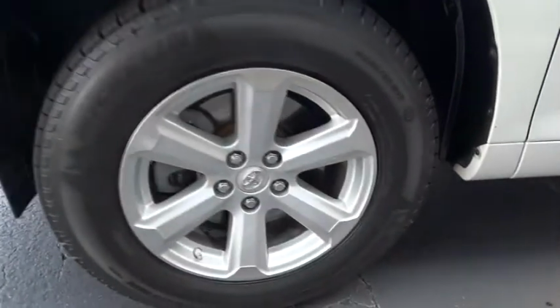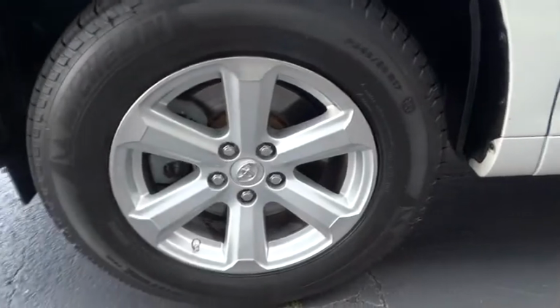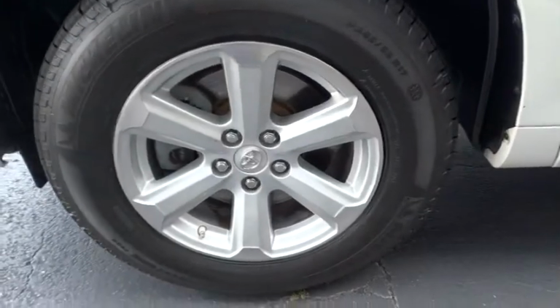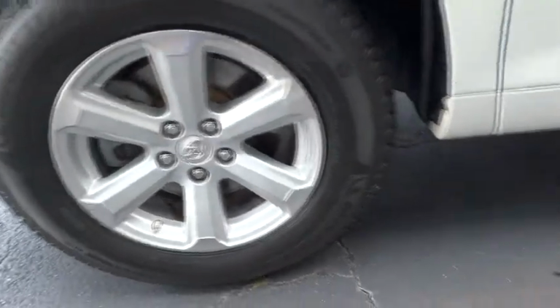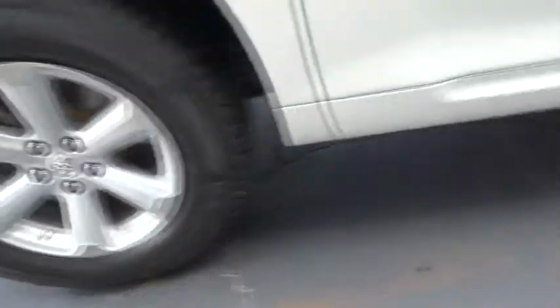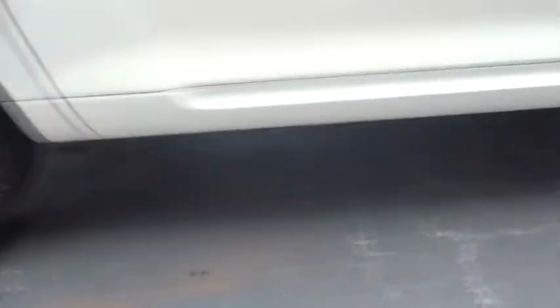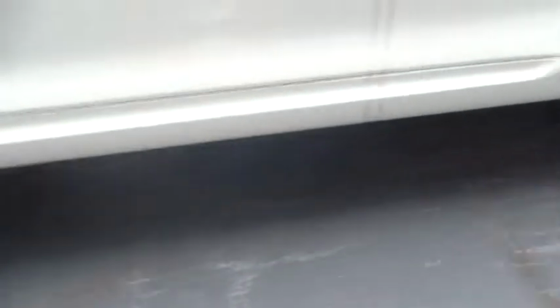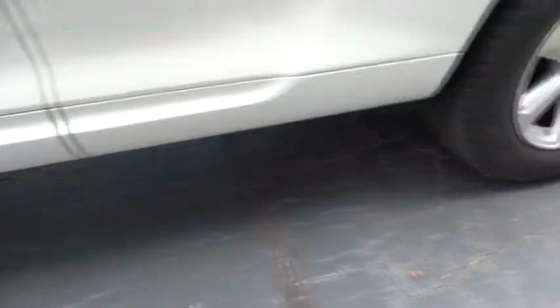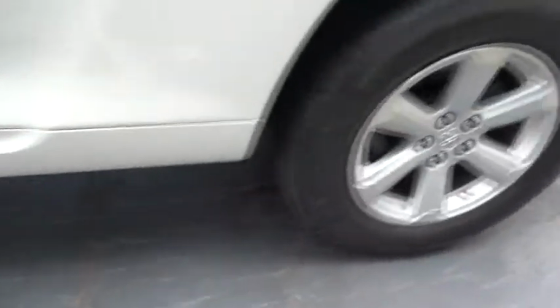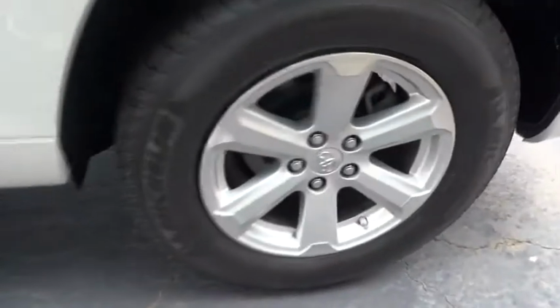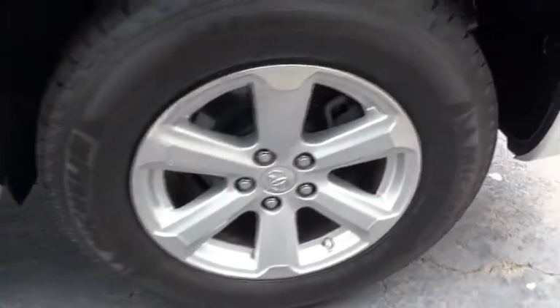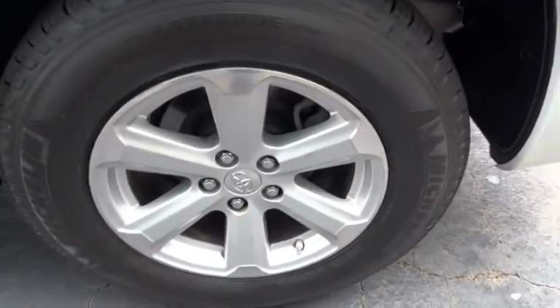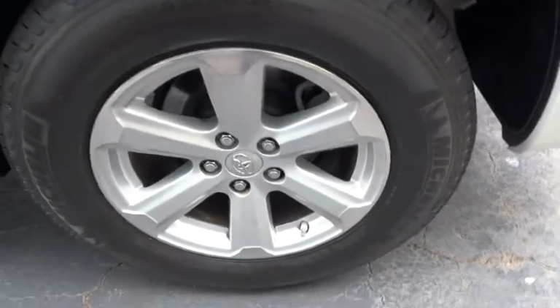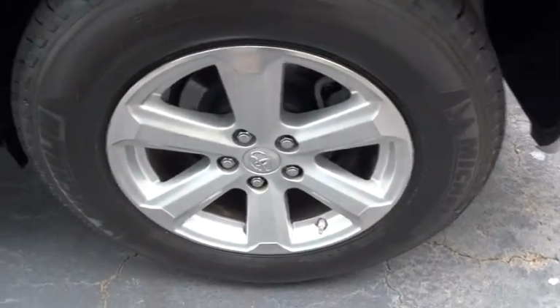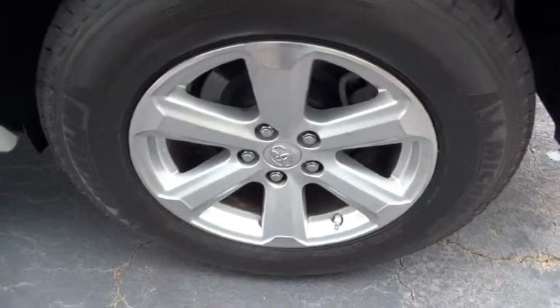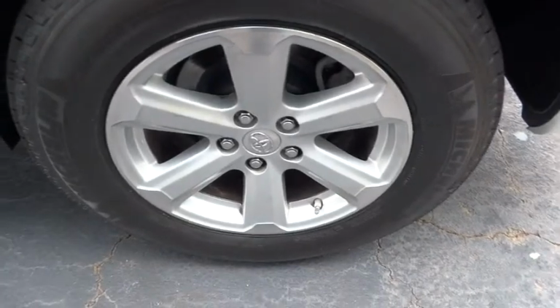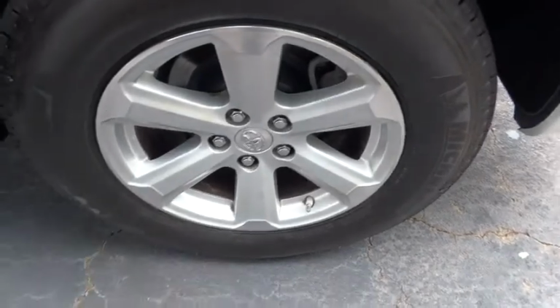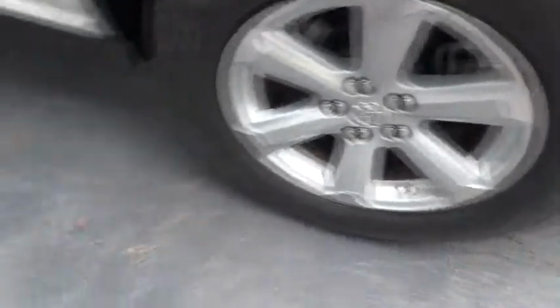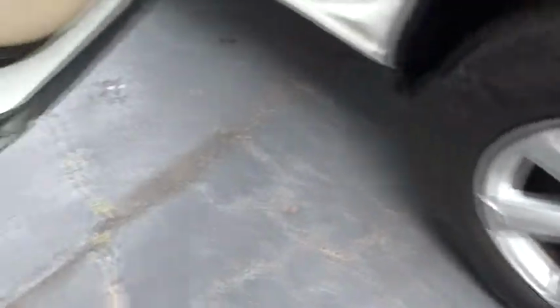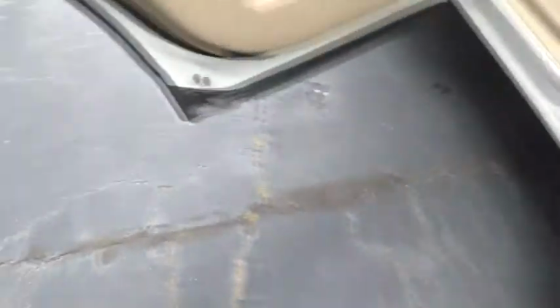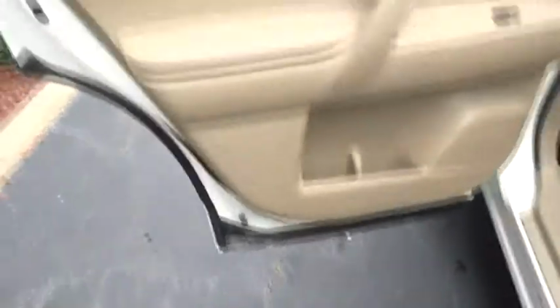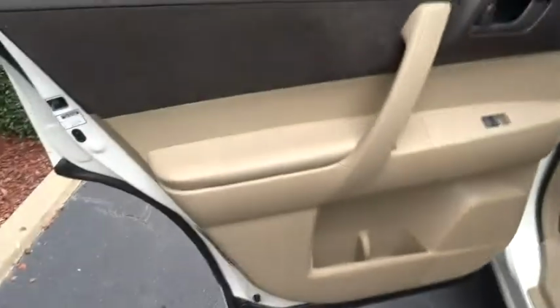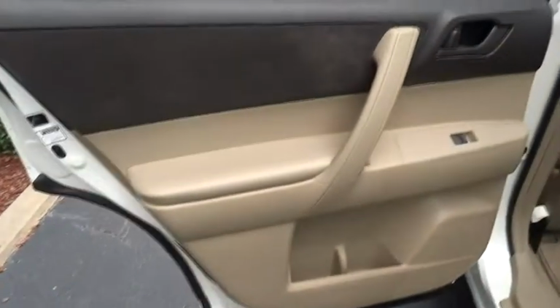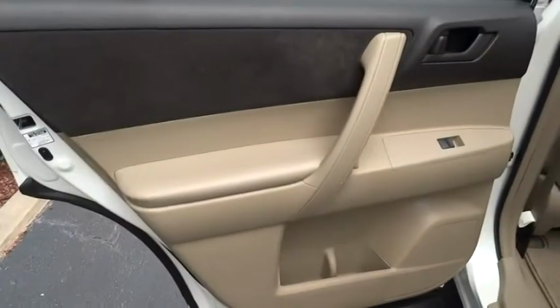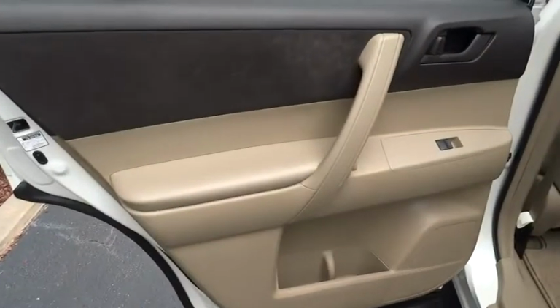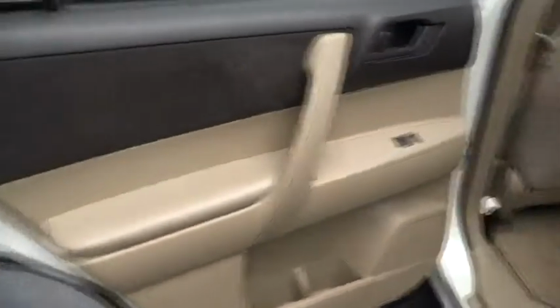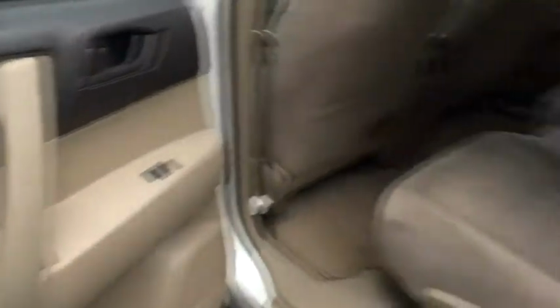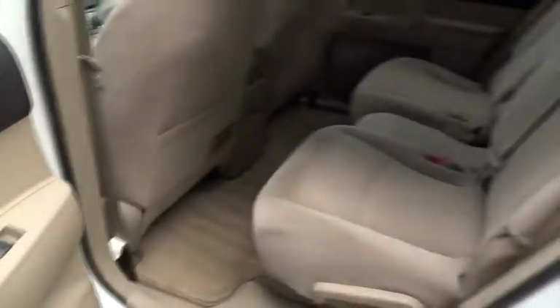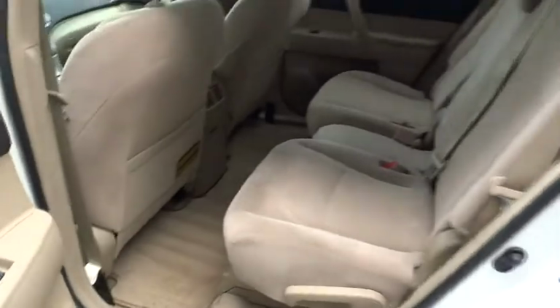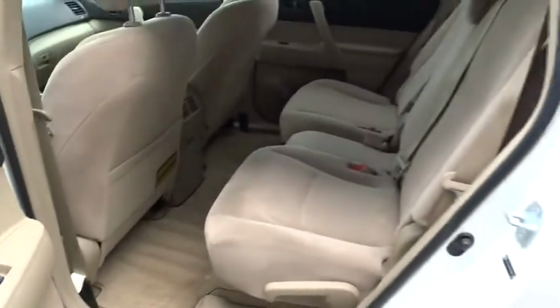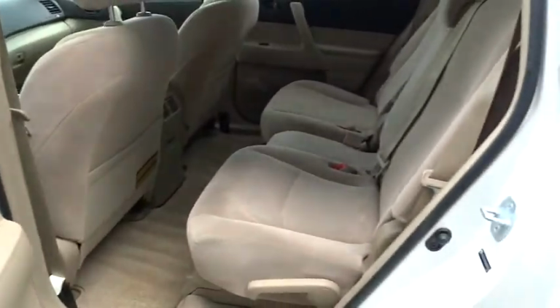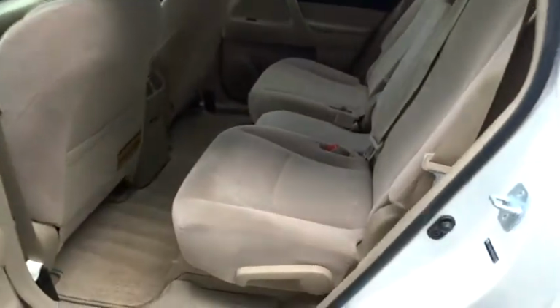Stability control, anti-lock braking system, traction control, keyless entry, adjustable steering wheel, power steering, driver airbag, cruise control, aluminum wheels, four-wheel disc brakes.